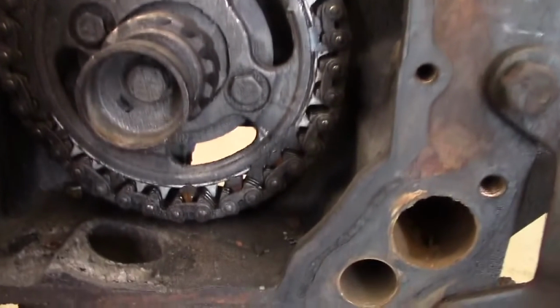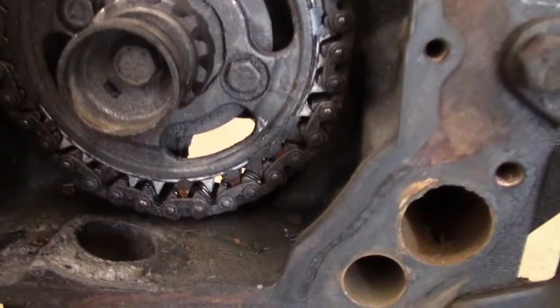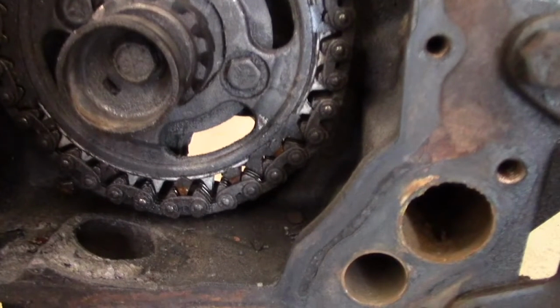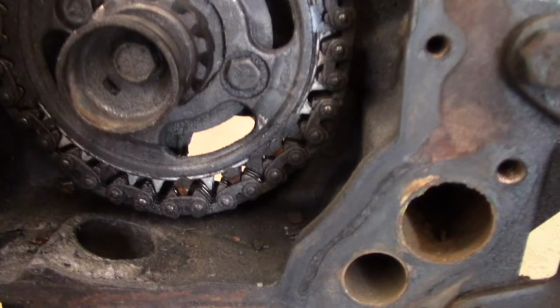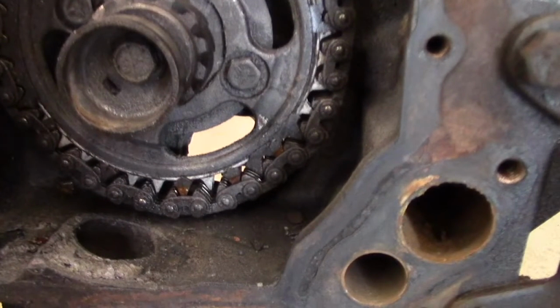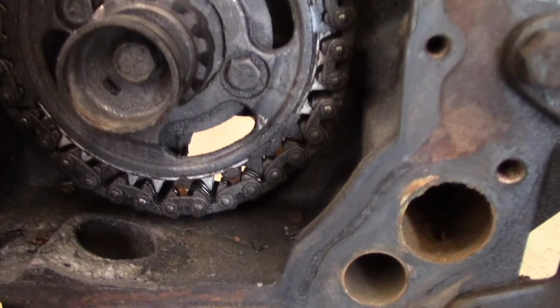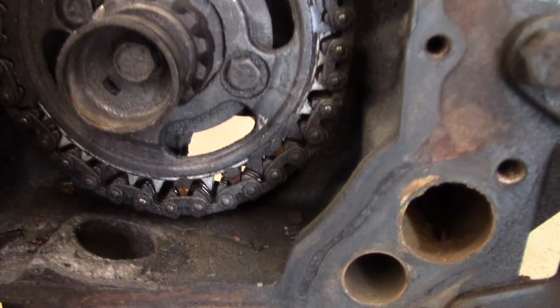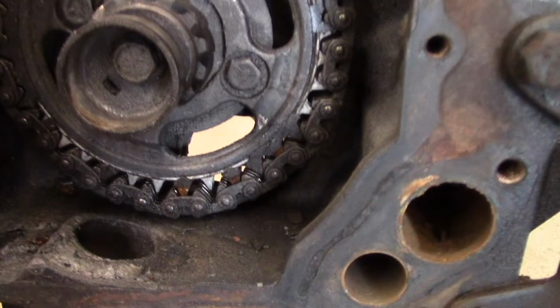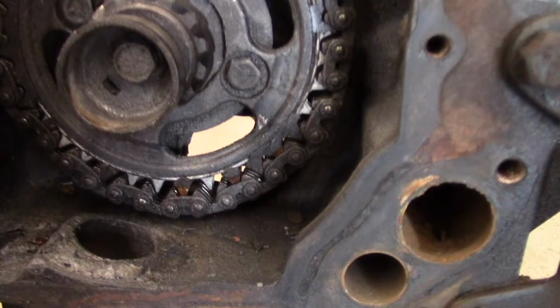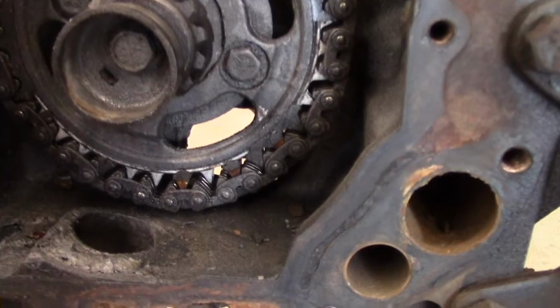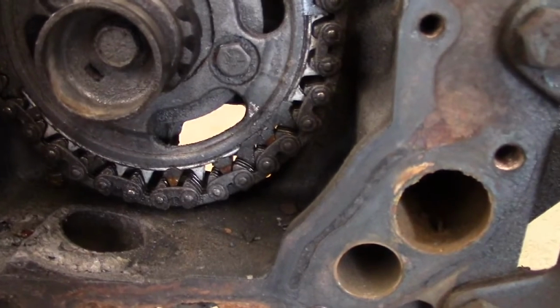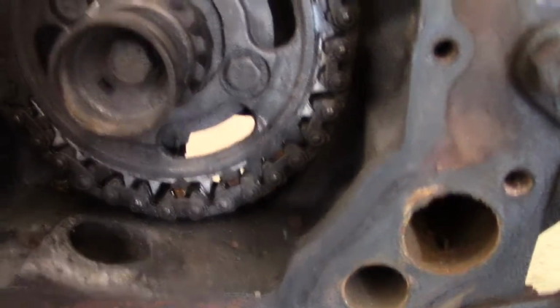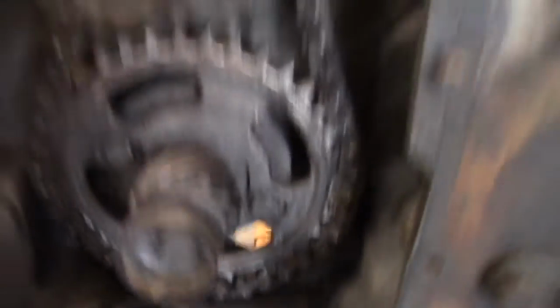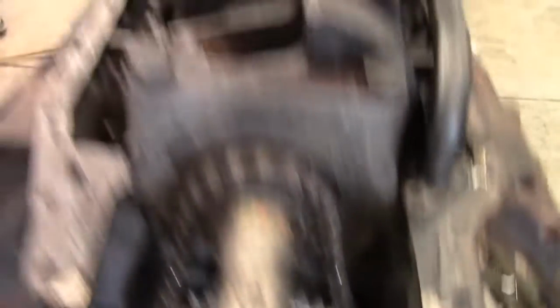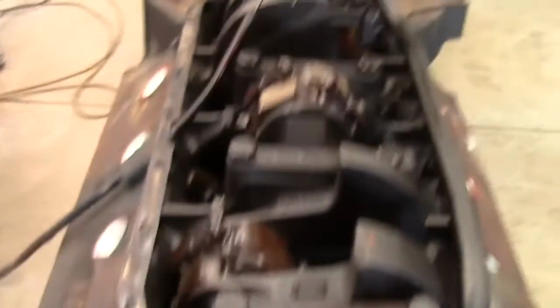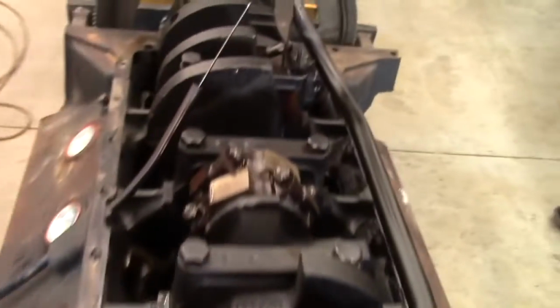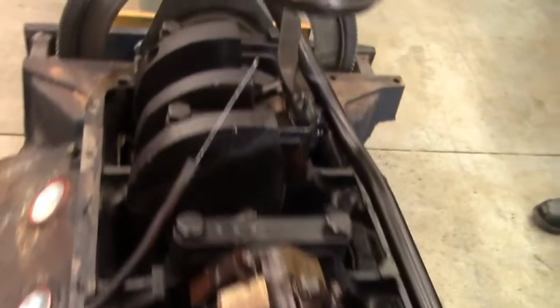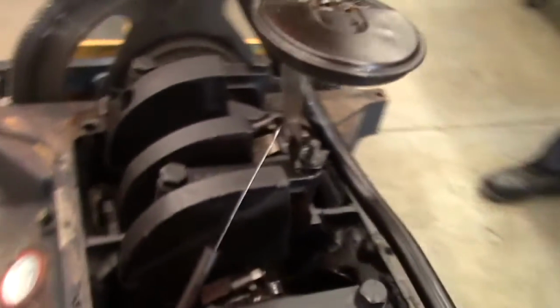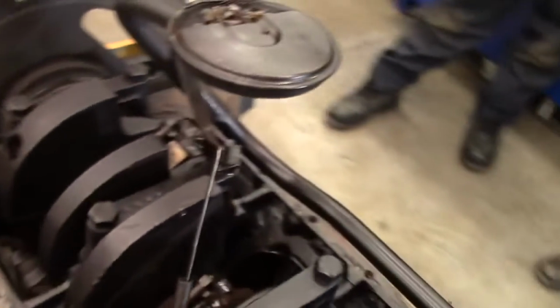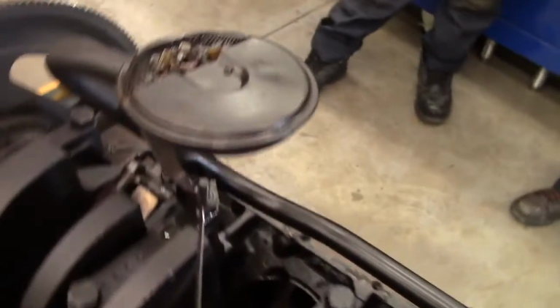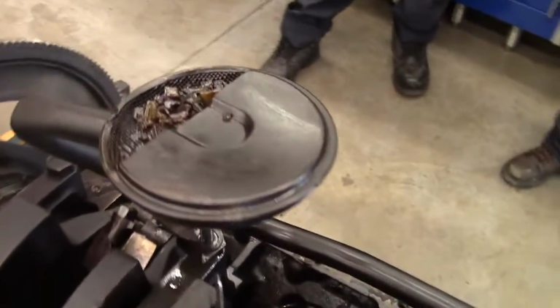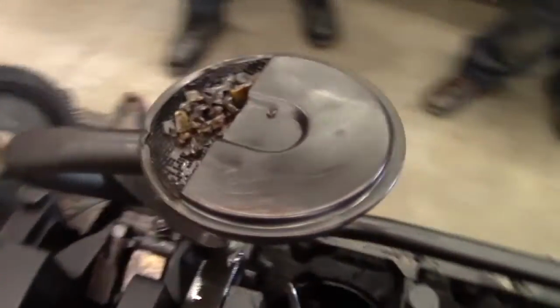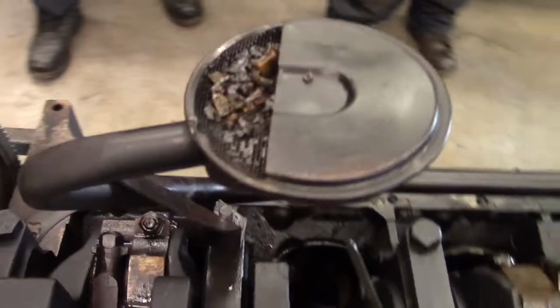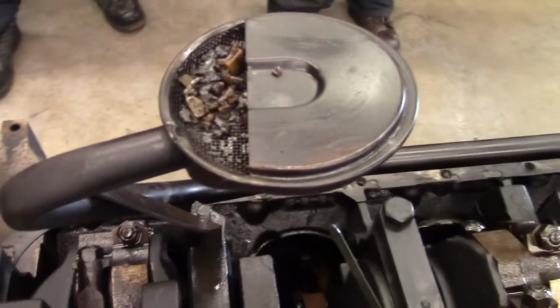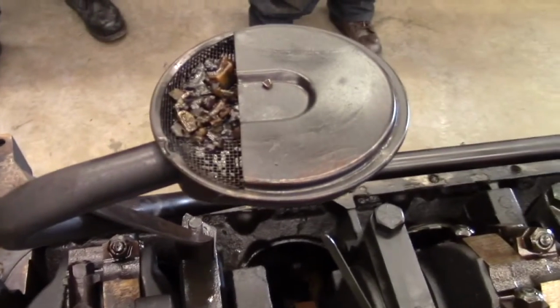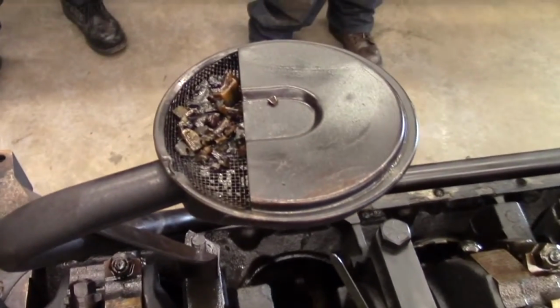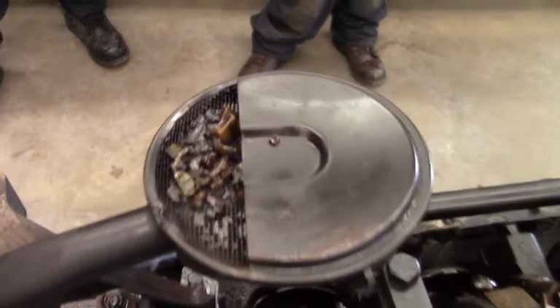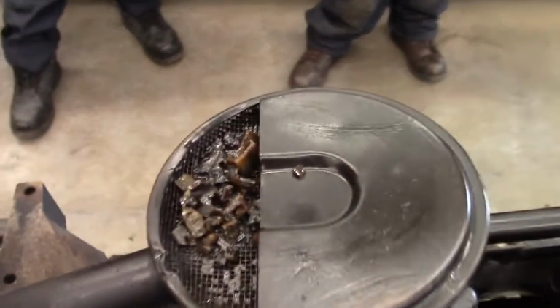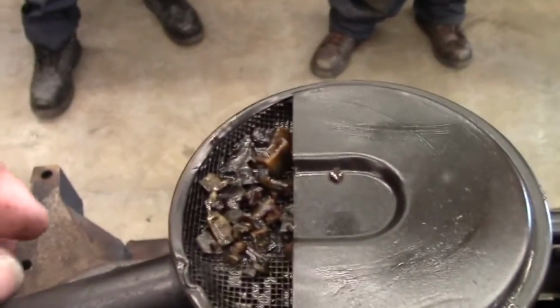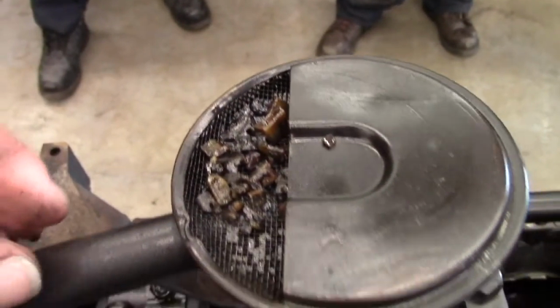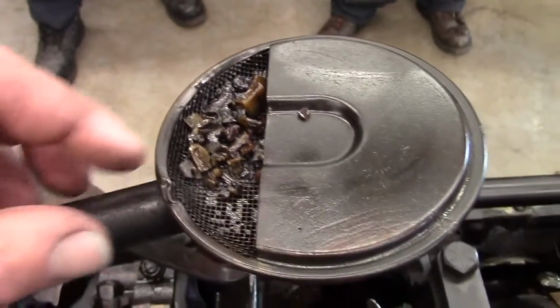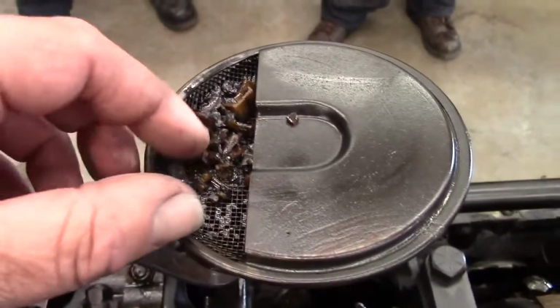You'll notice there's a lot of nylon missing off the cam gear. Where did it go? Down to the bottom of the pan — we can see a lot of the nylon that got picked up by the oil sump after it wore off the cam gear.